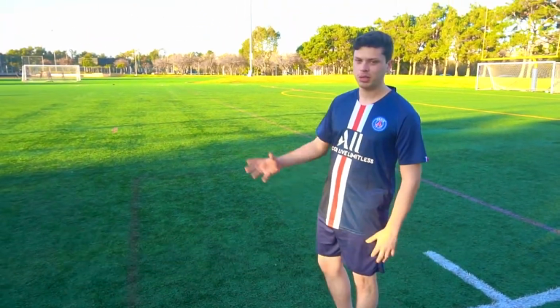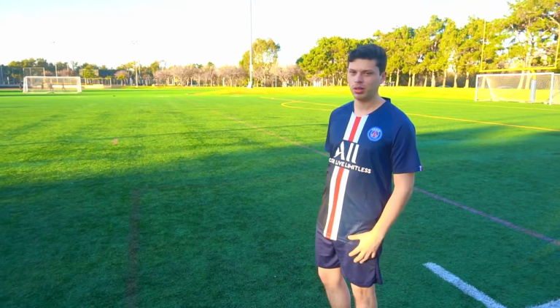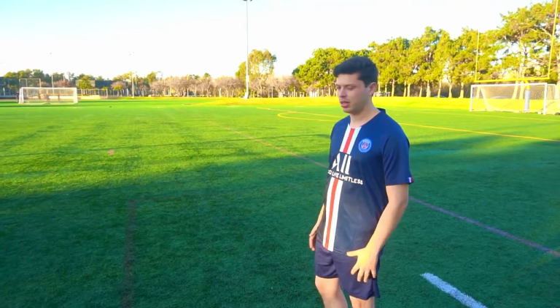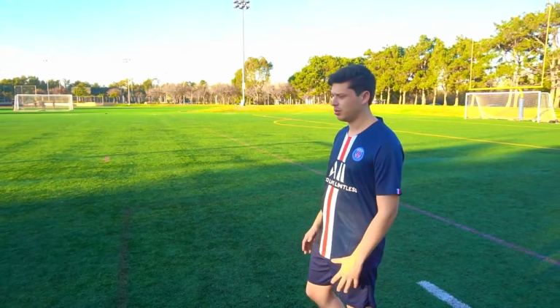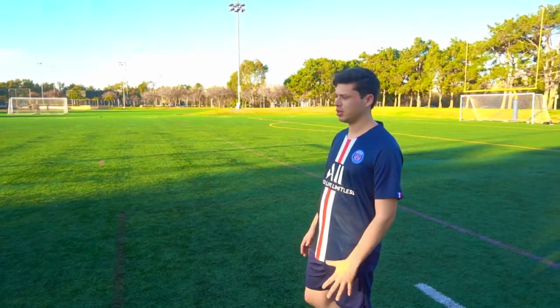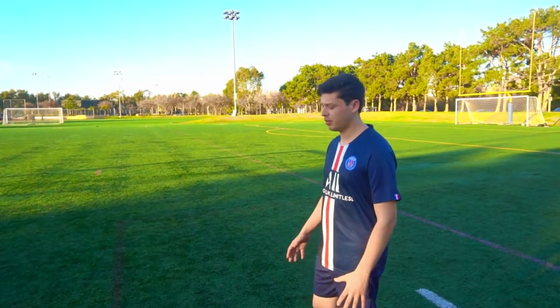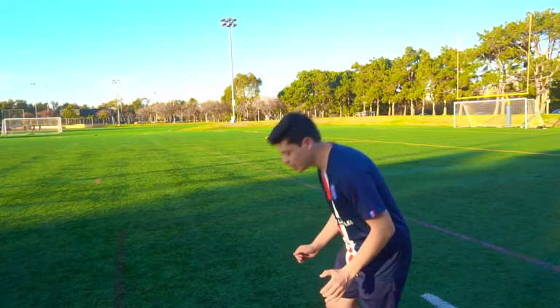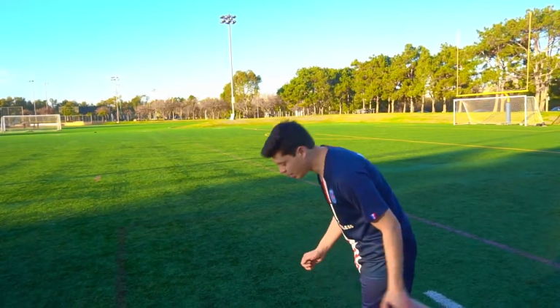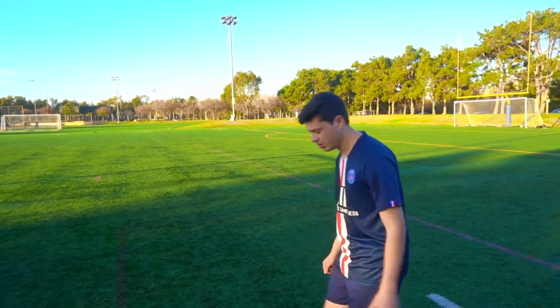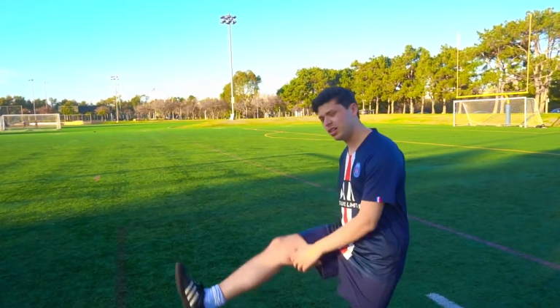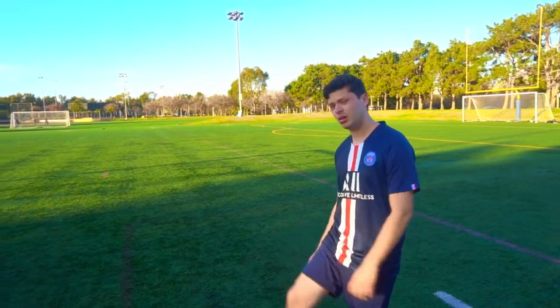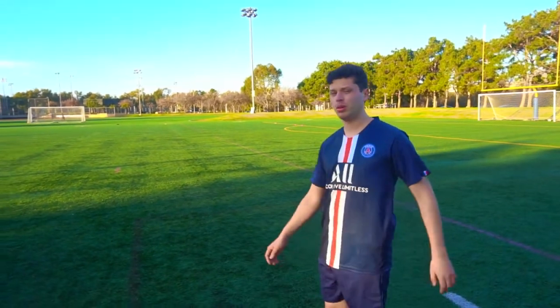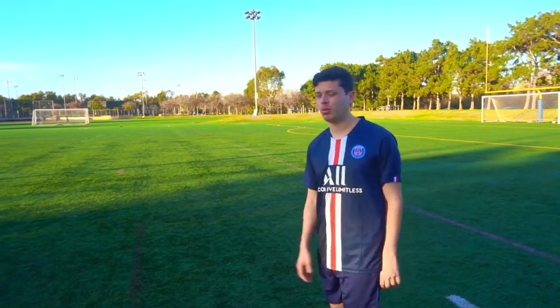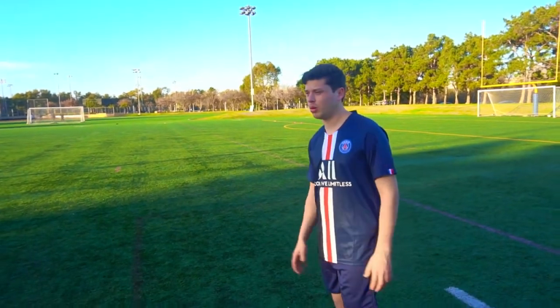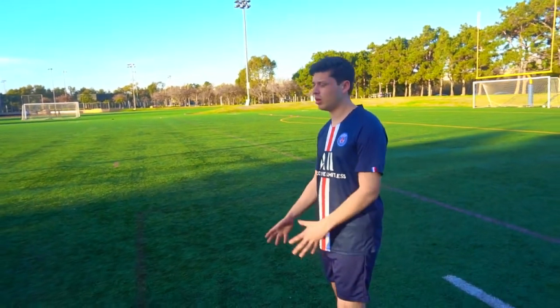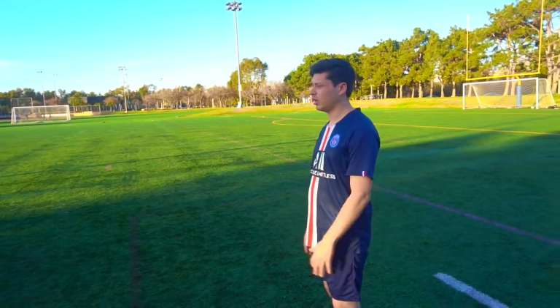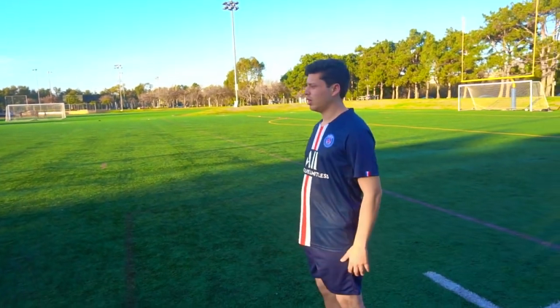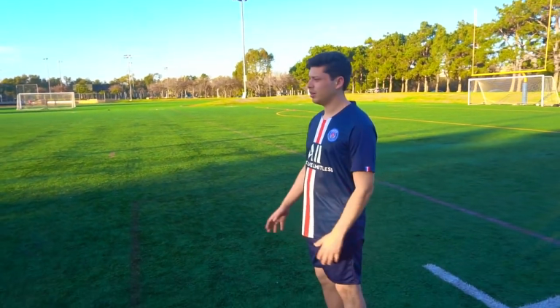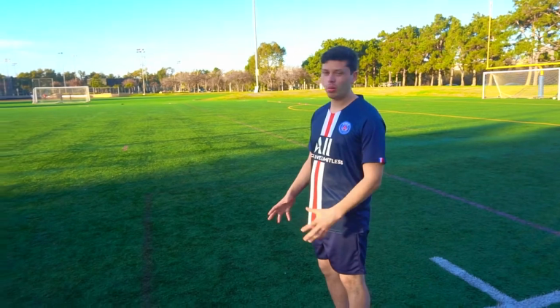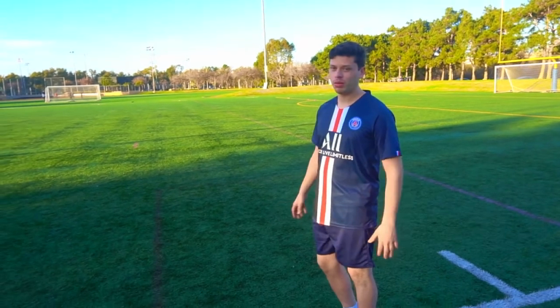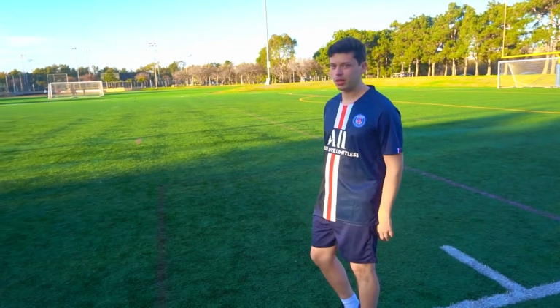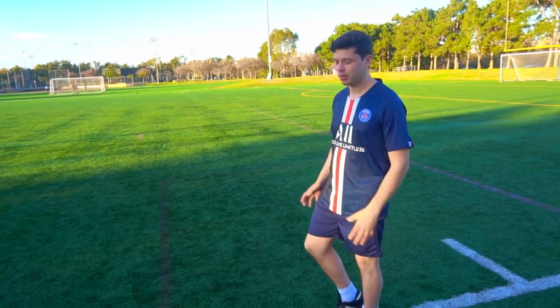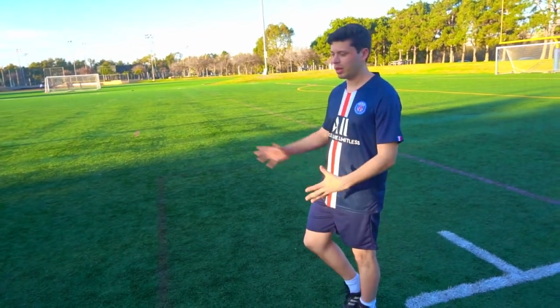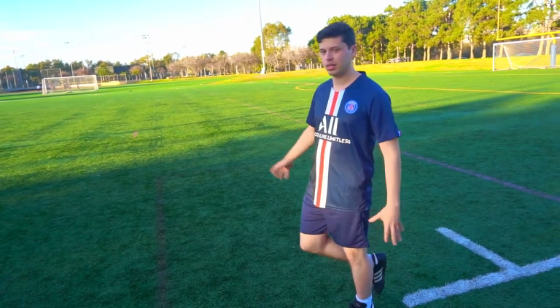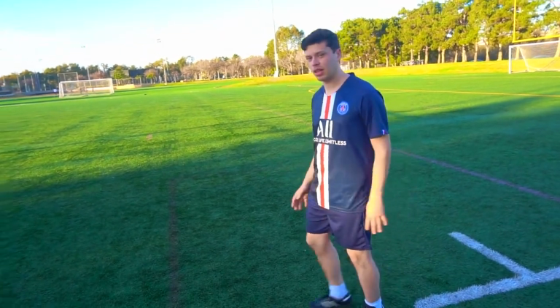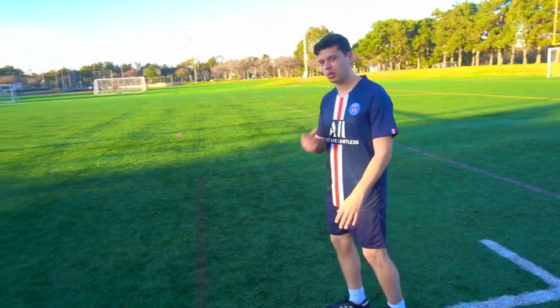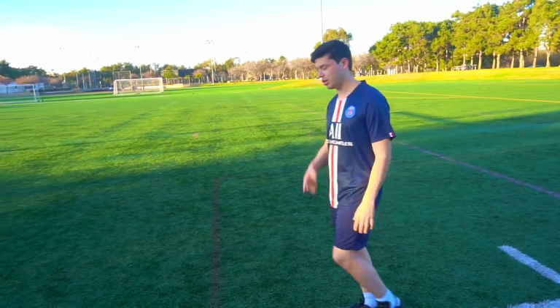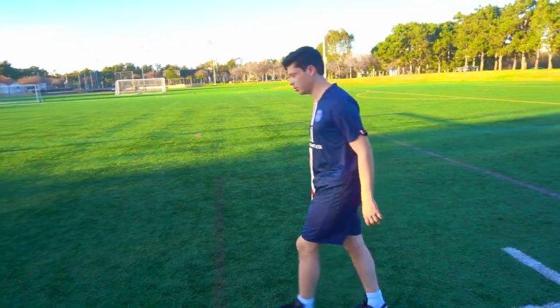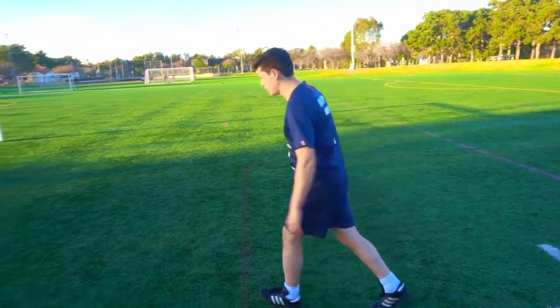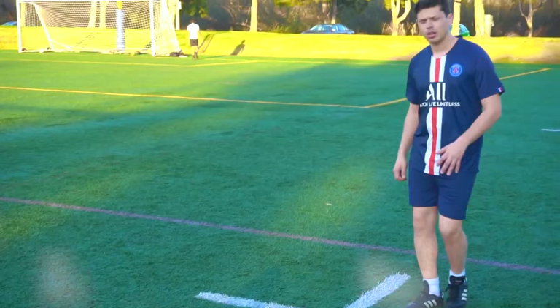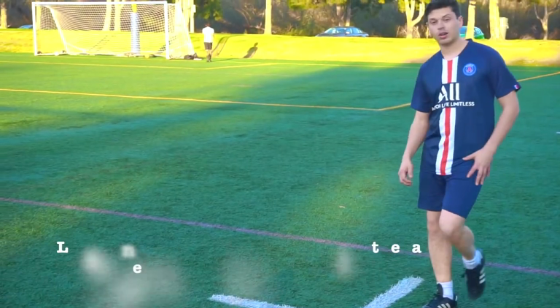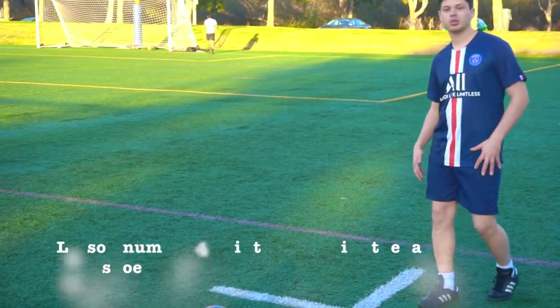Because if you're bent down and you hit it, it won't go well and the ball won't be effective when you pass. I'll show you that too.